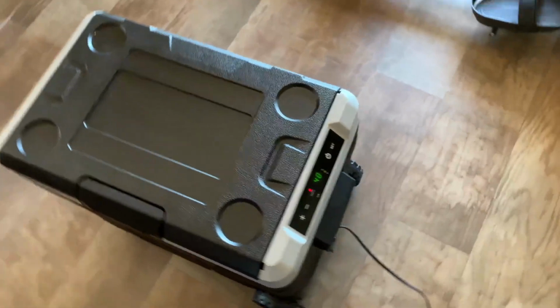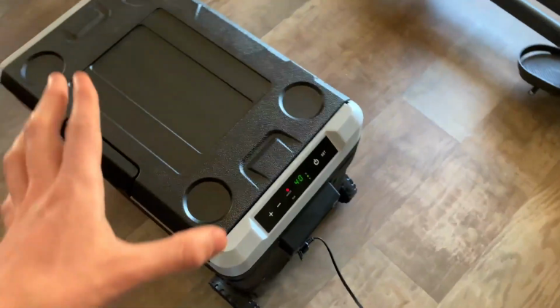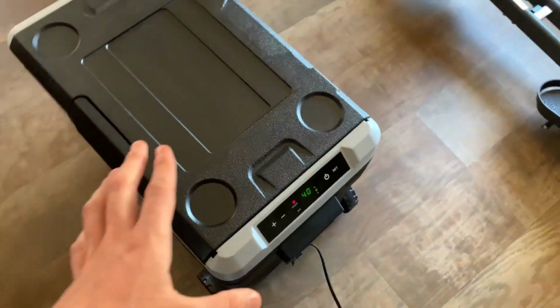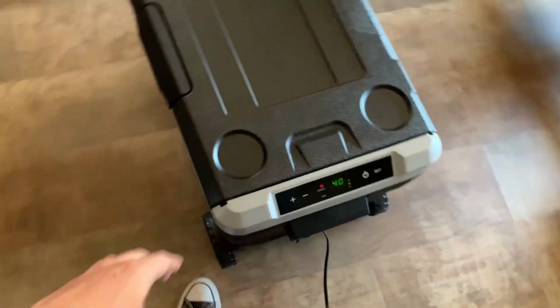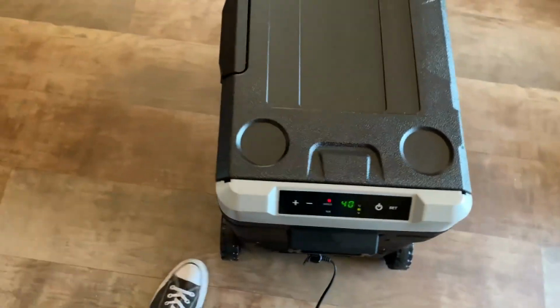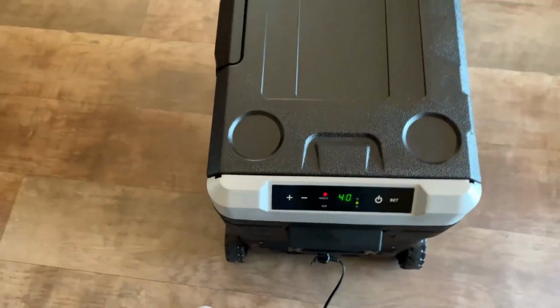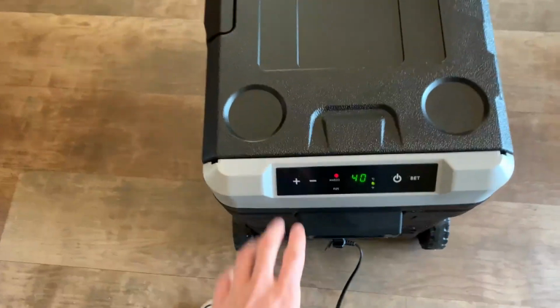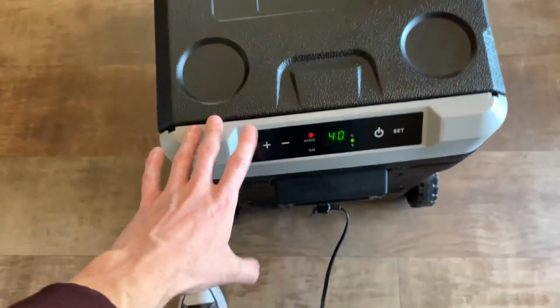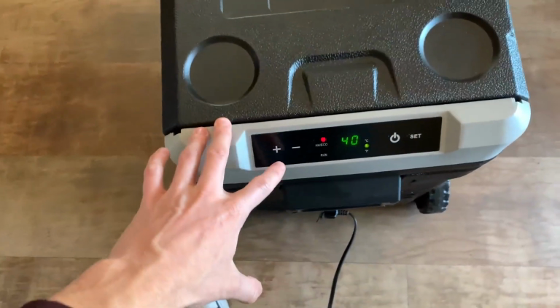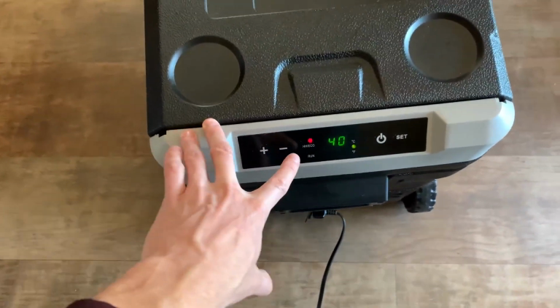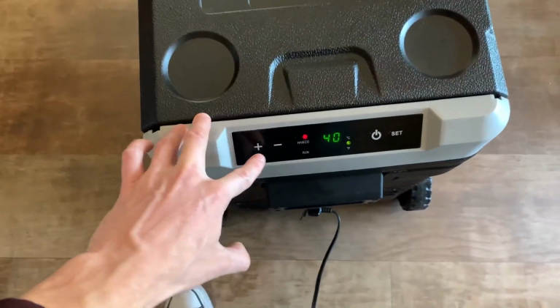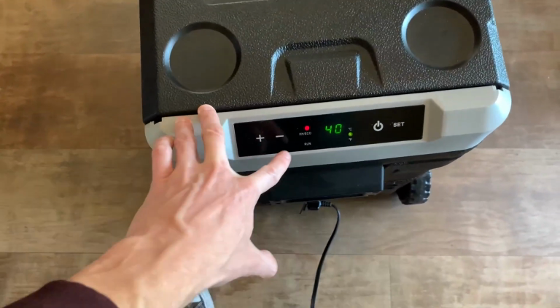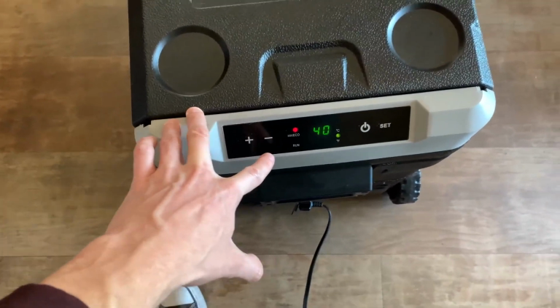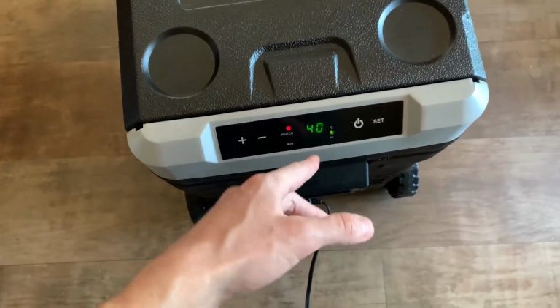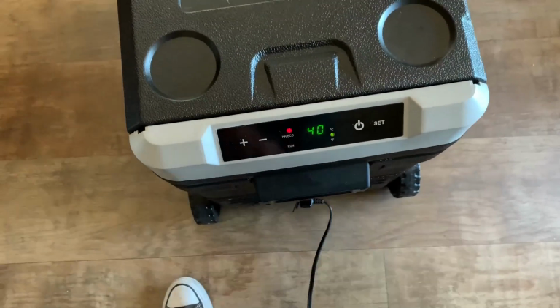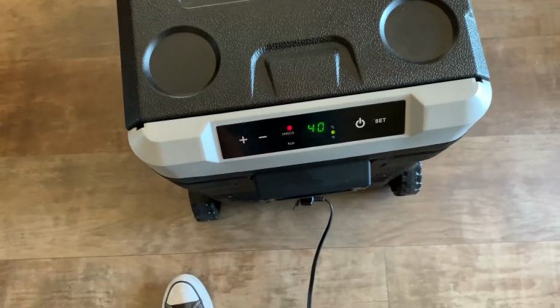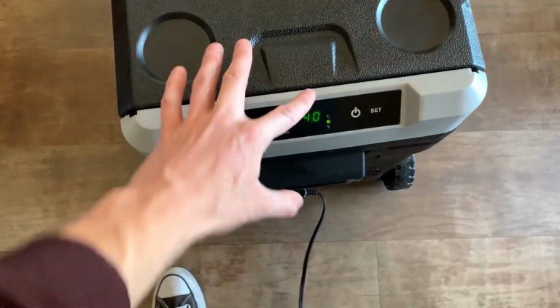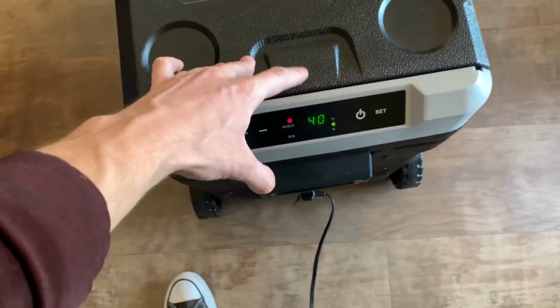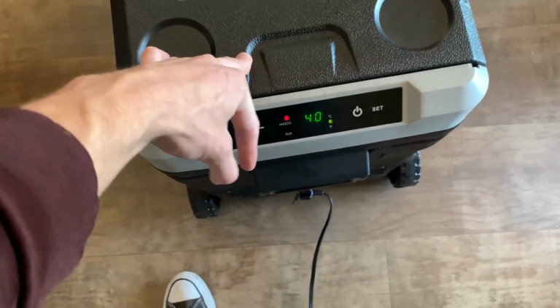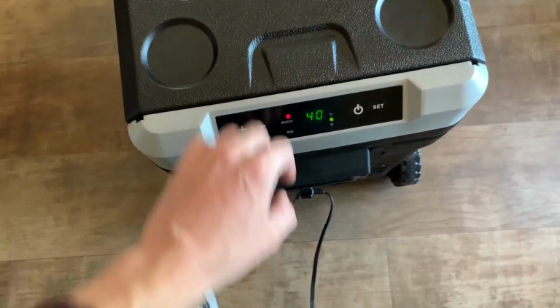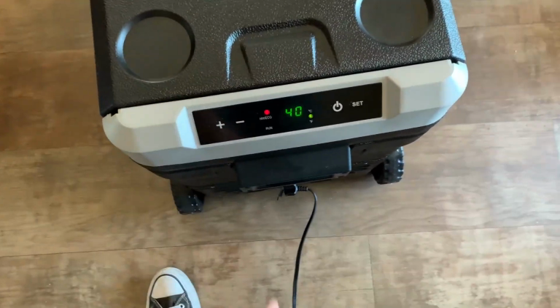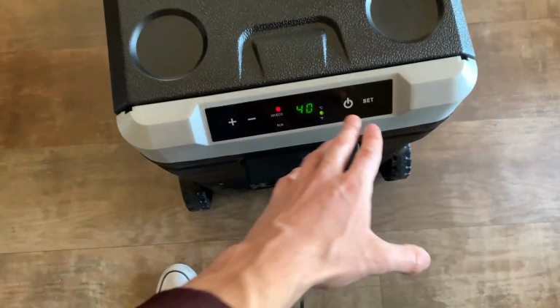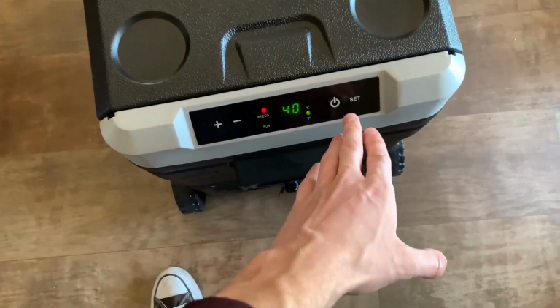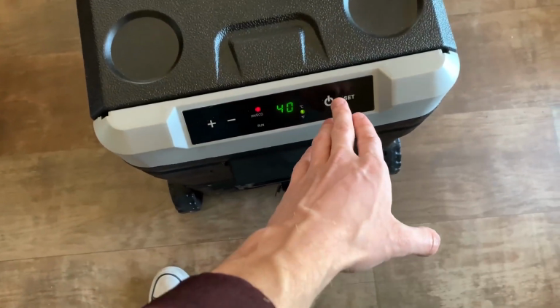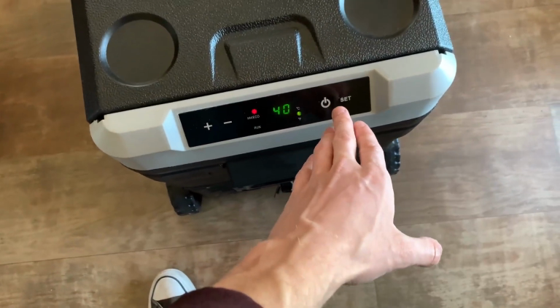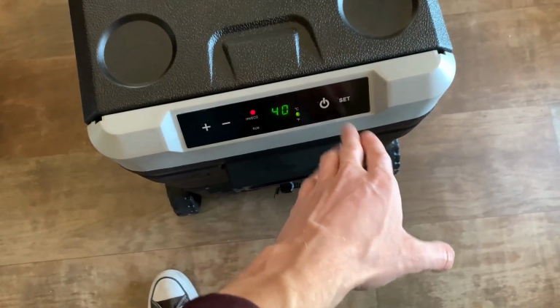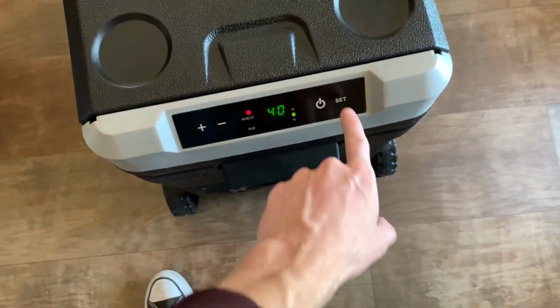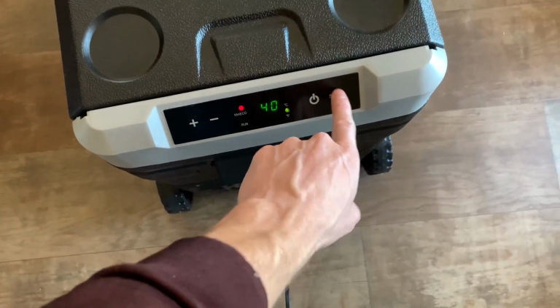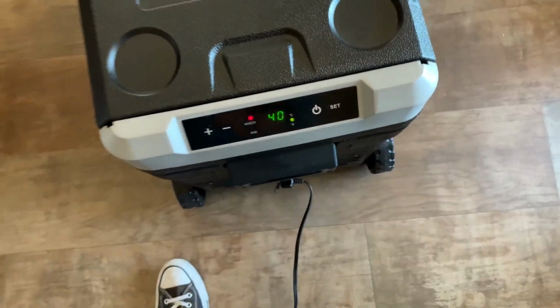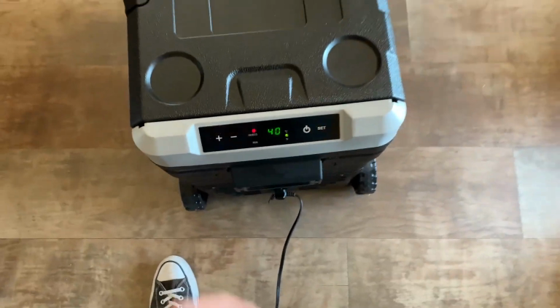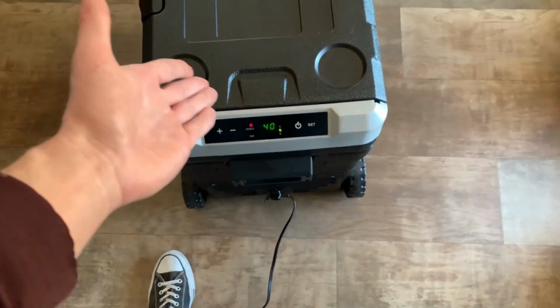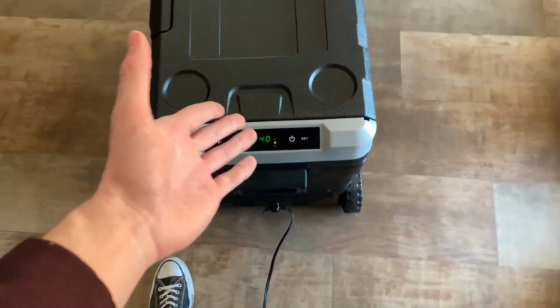The settings panel is pretty easy to use. You just adjust with the plus and minus buttons to set whatever temperature you want — right now I have it at 40. You can also use the power button and the set button. It's really easy to use.